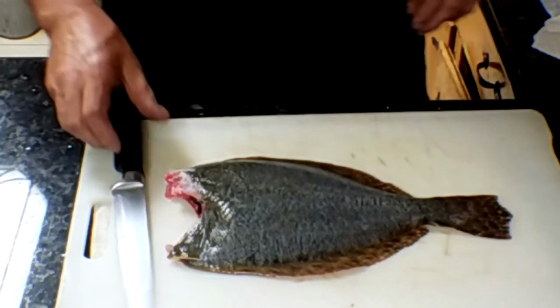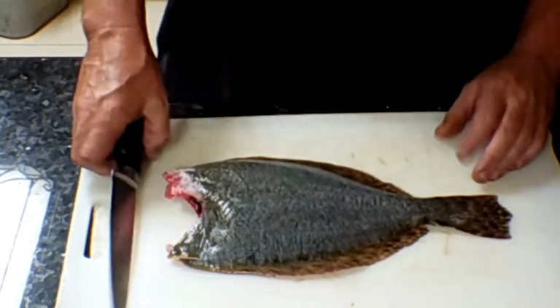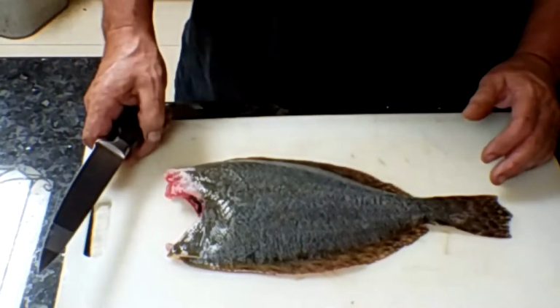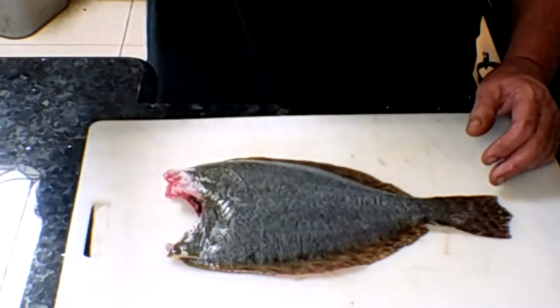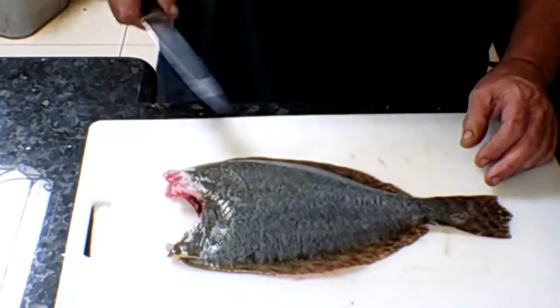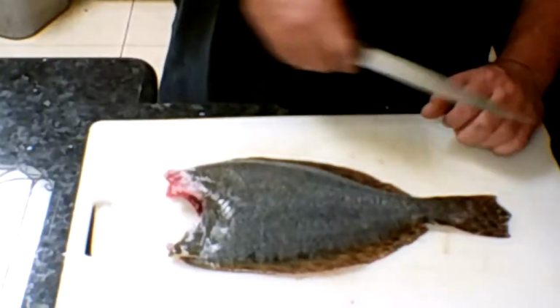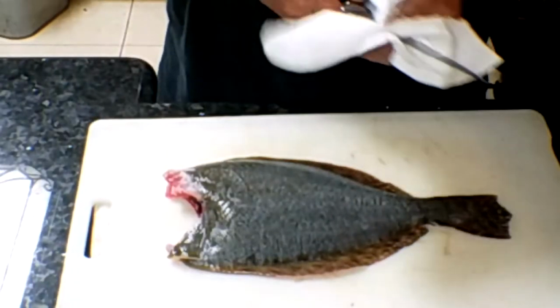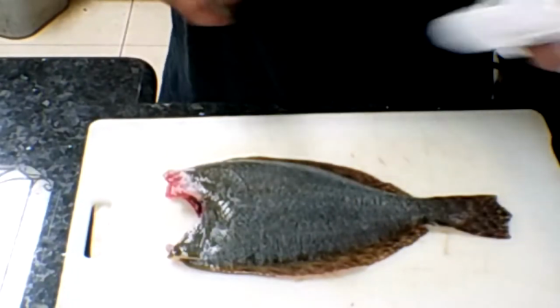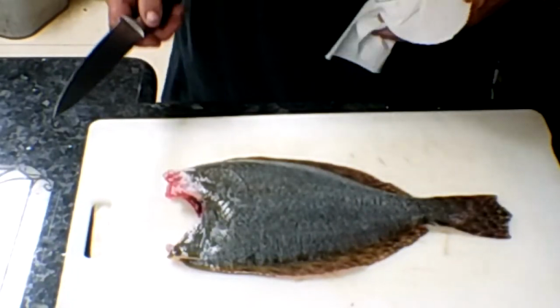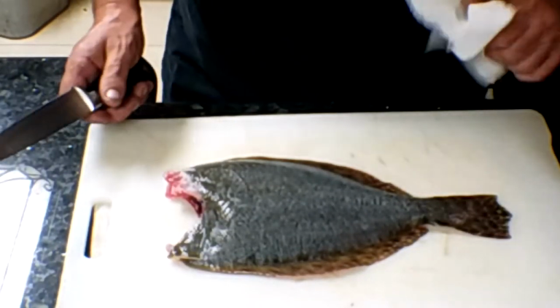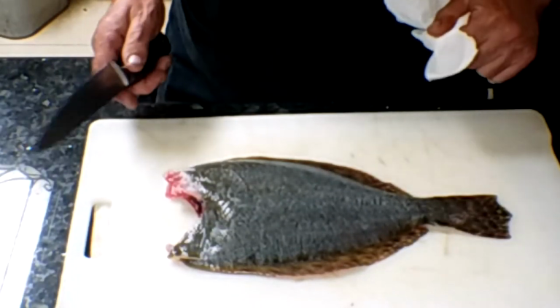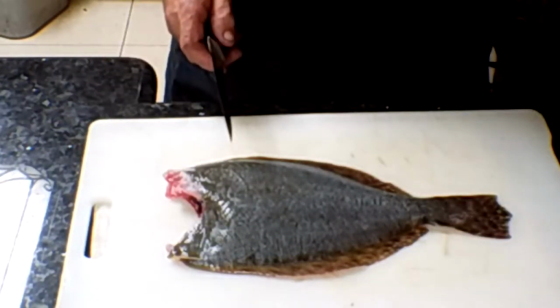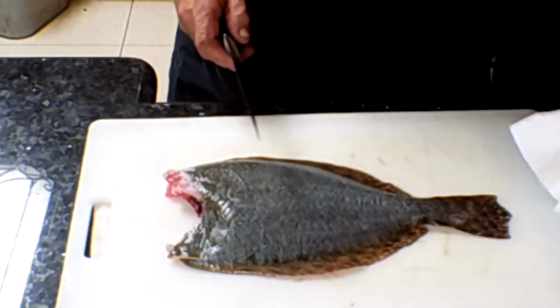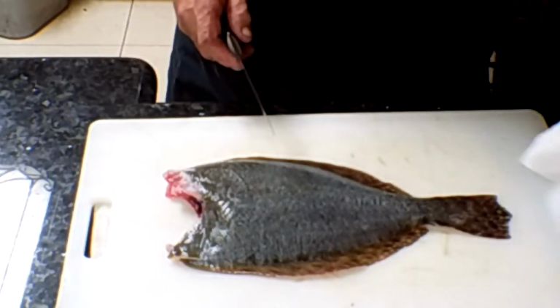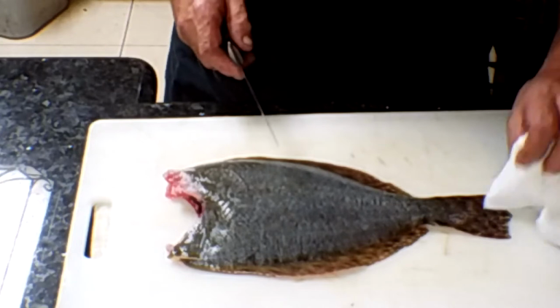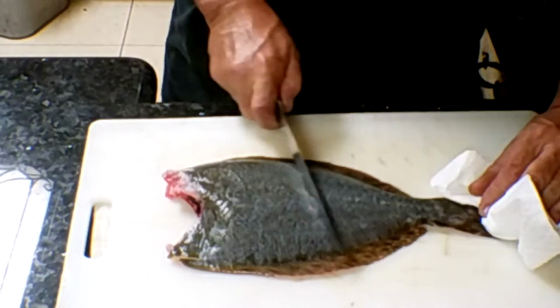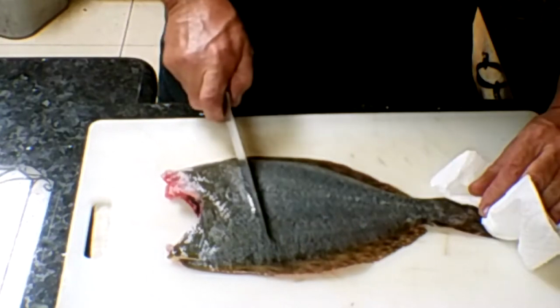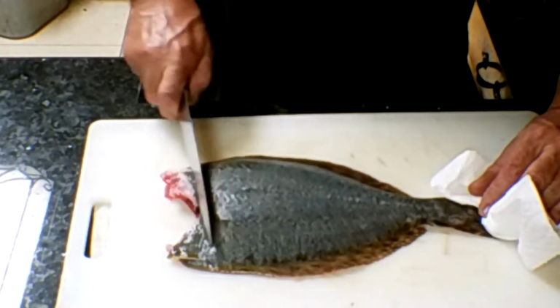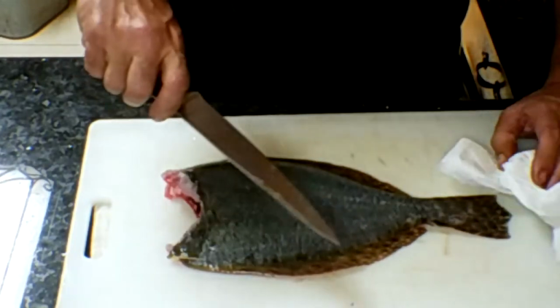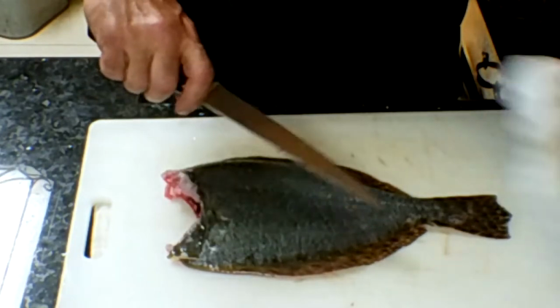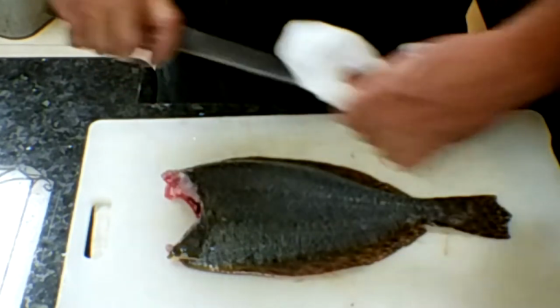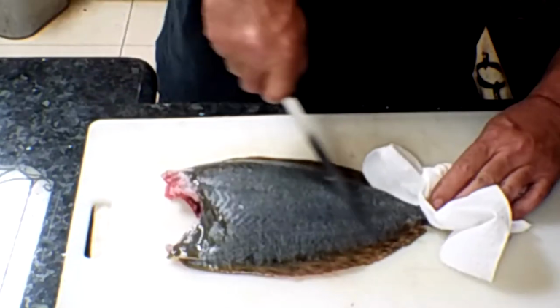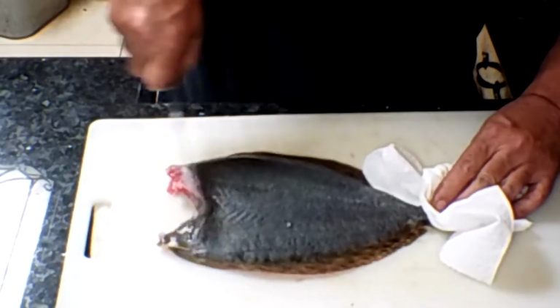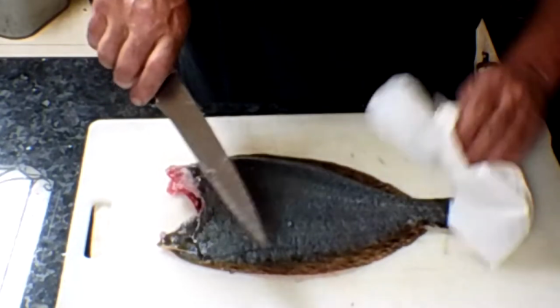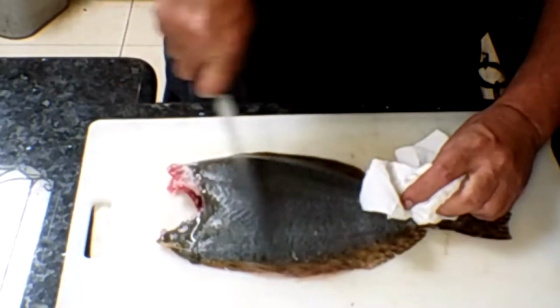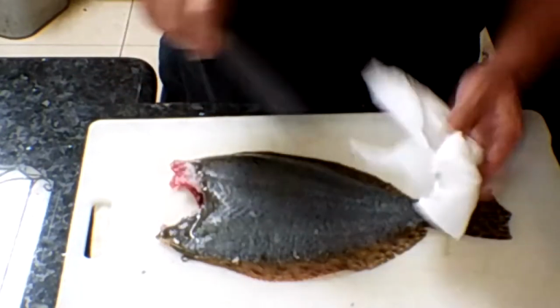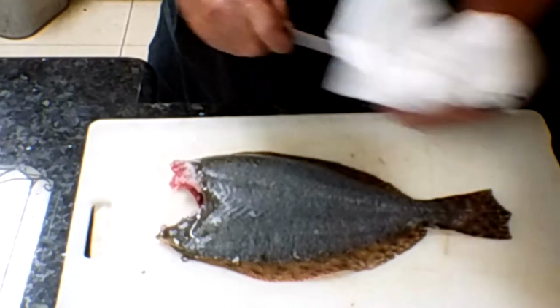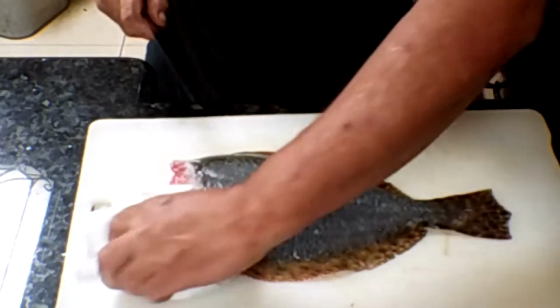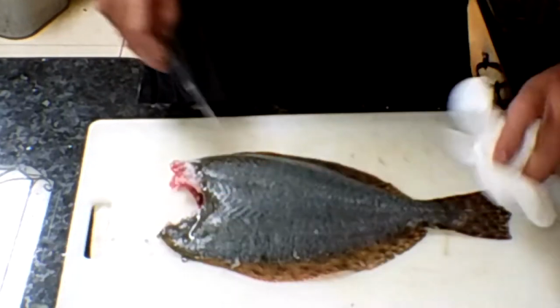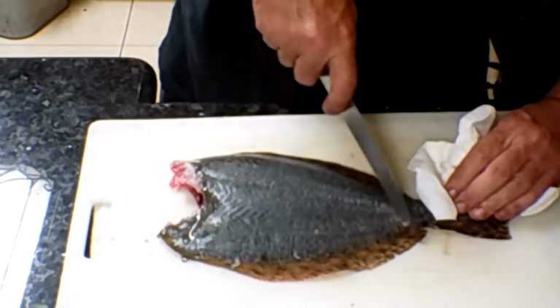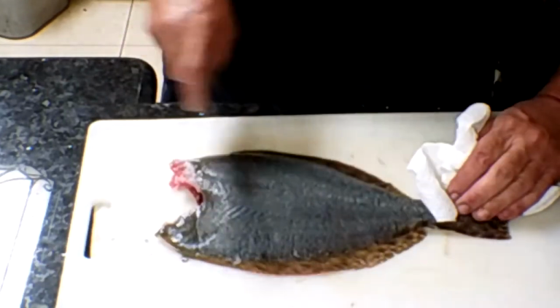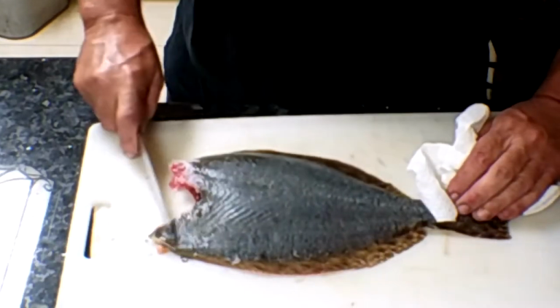First thing I do, of course: head them, gut them, scale them. All fish have a lot of water in their skin. Before you broil one or even fry one, rub across — see all that moisture come out — get all that out, and it'll help the fish skin become crispier and cook better. It makes a difference.